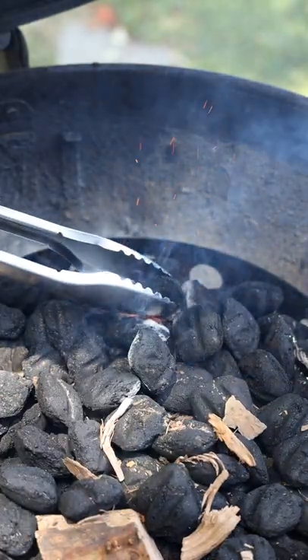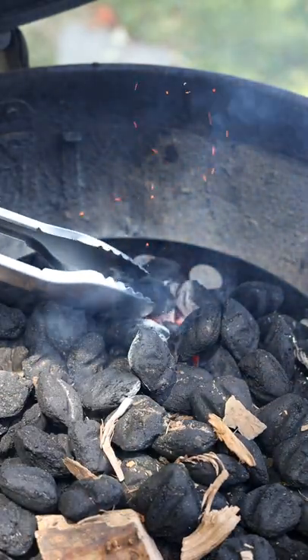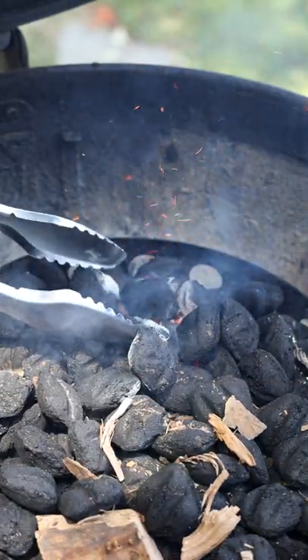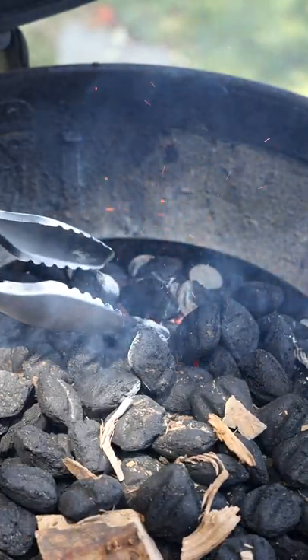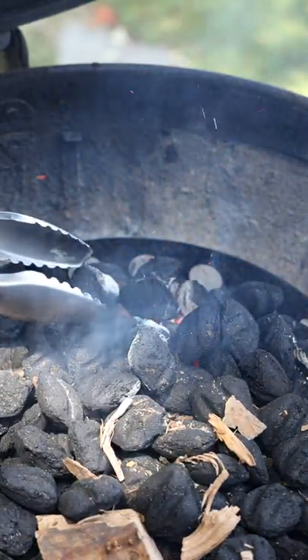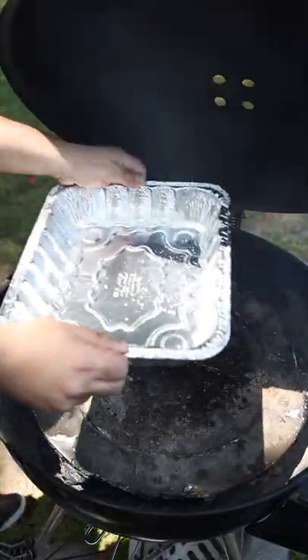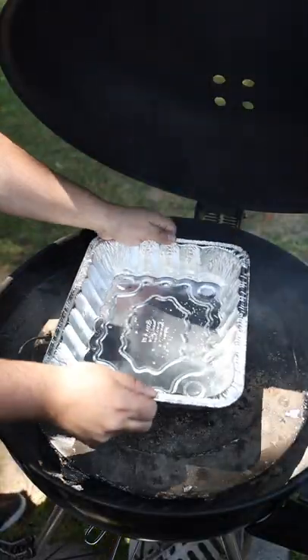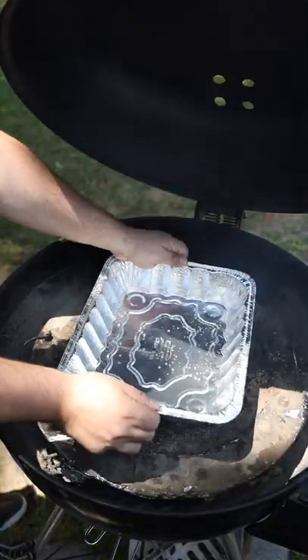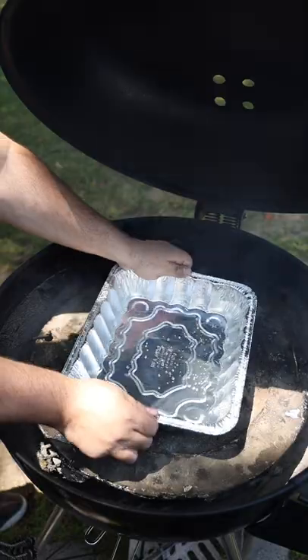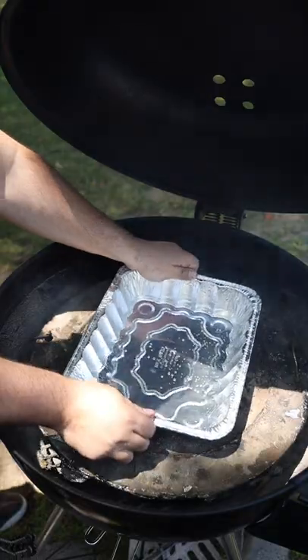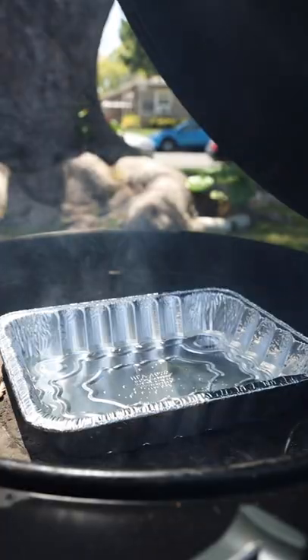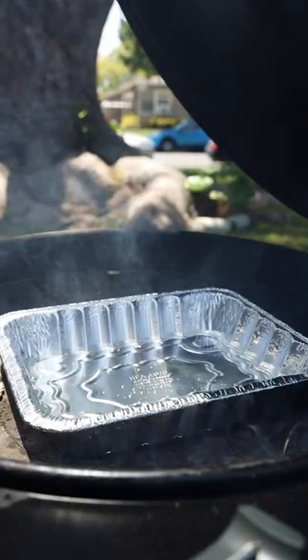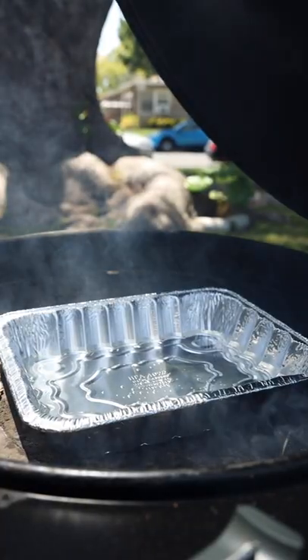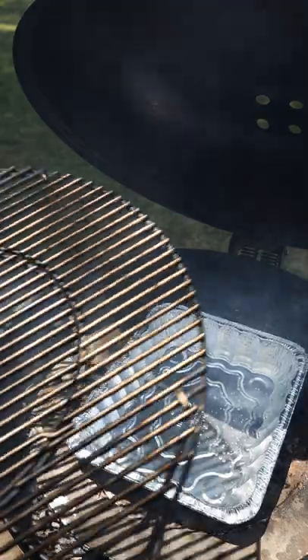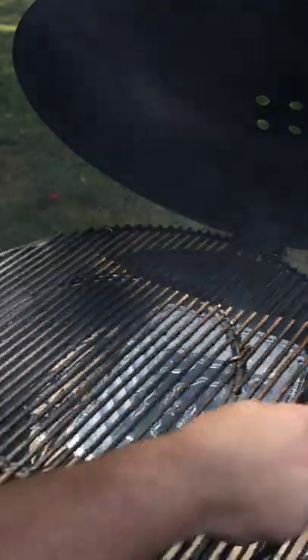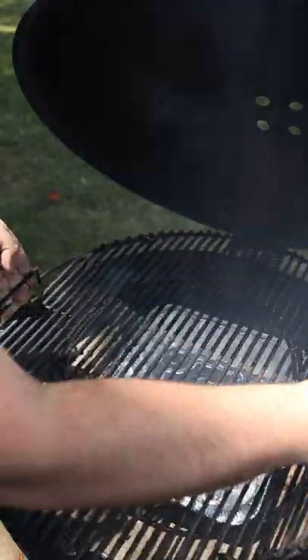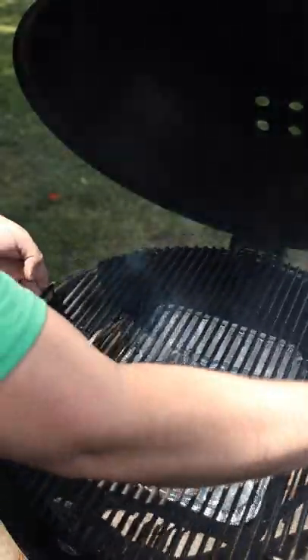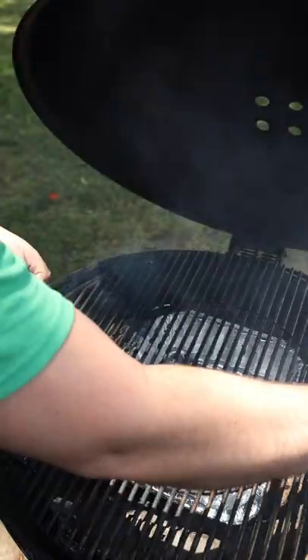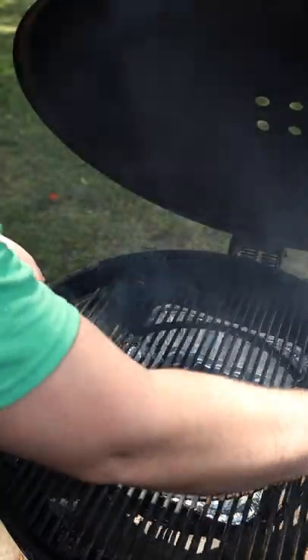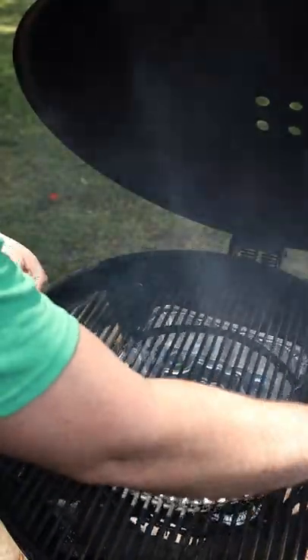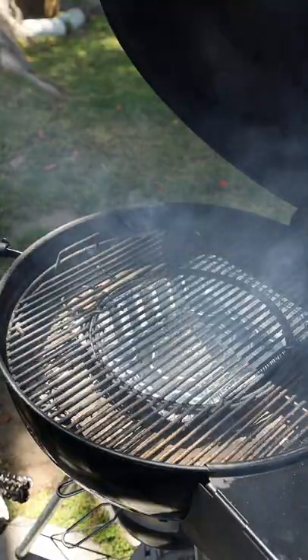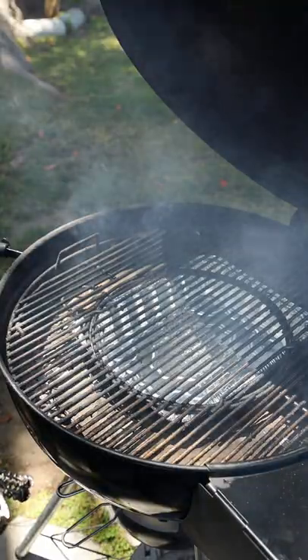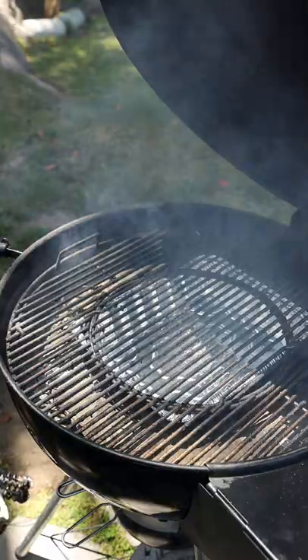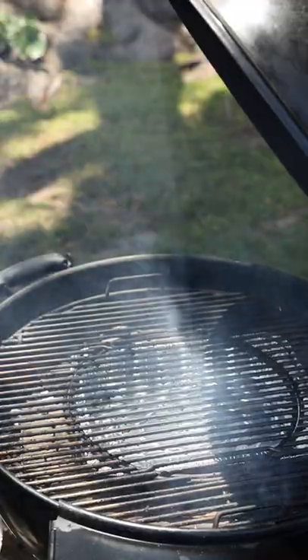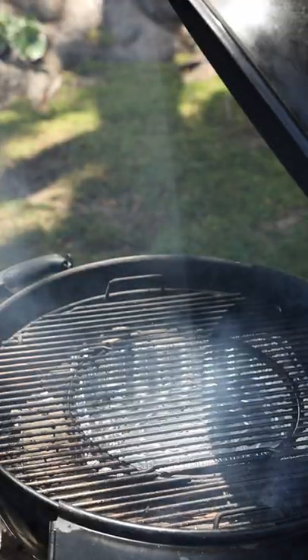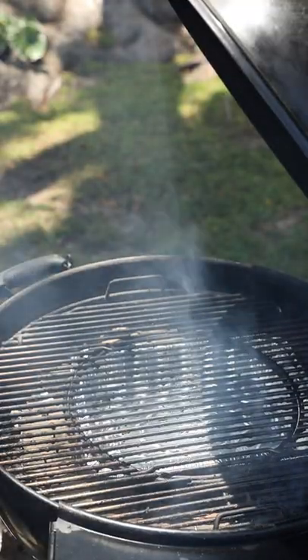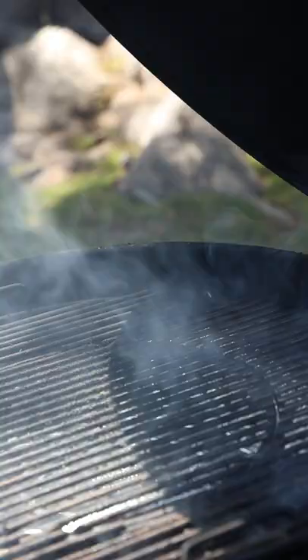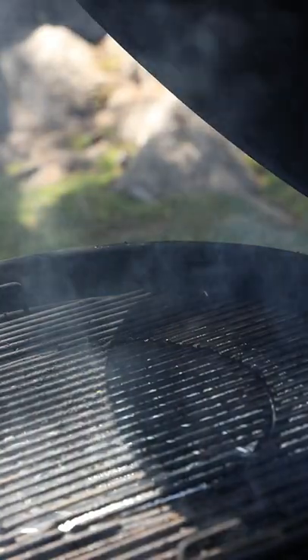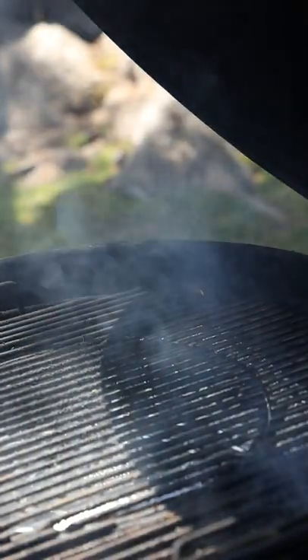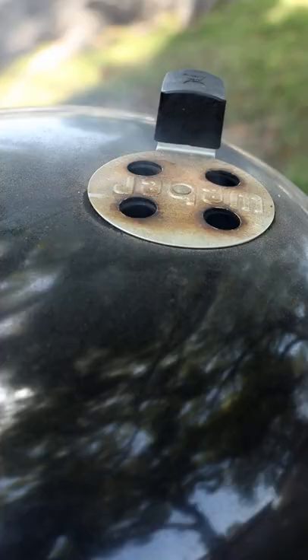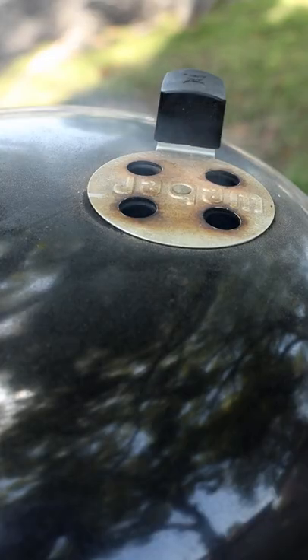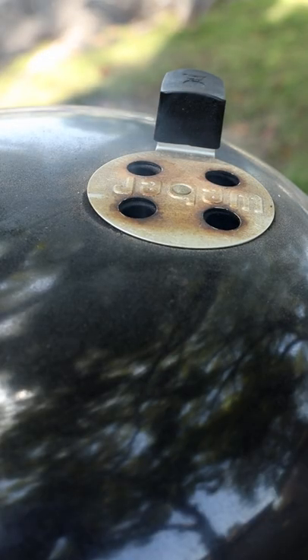I highly recommend you use a drip tray filled with water to keep the grill clean and to keep the environment from drying out. Don't forget to do a final fit check. You are now ready to start smoking.